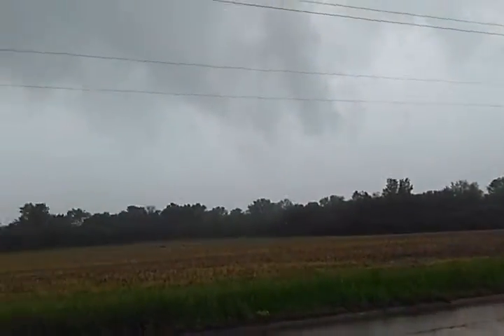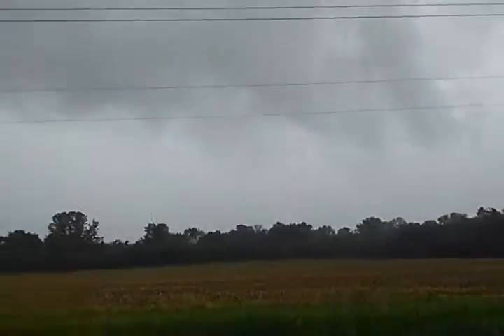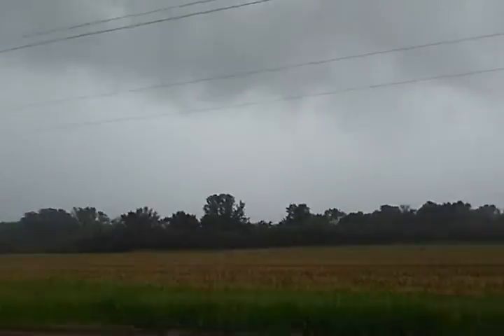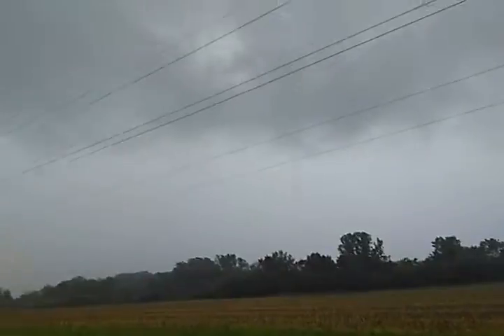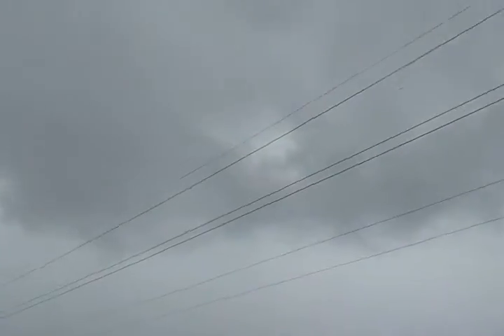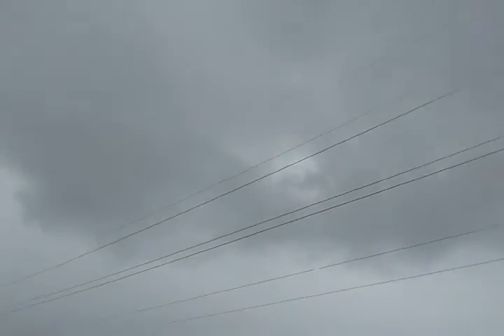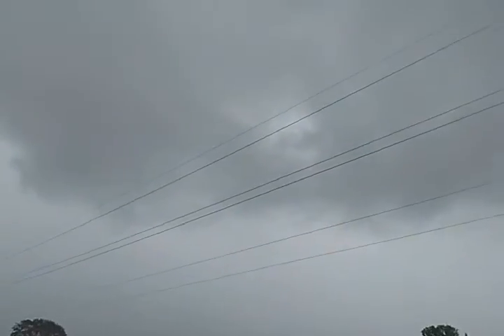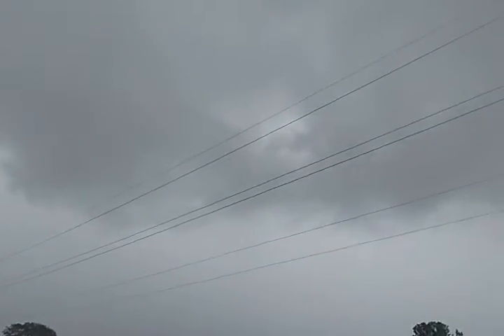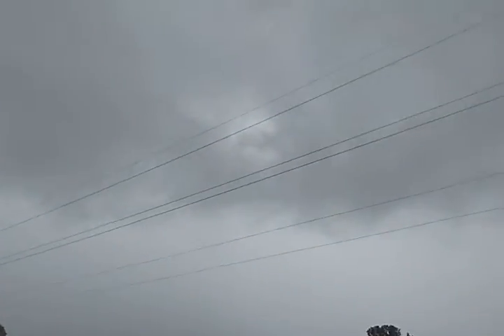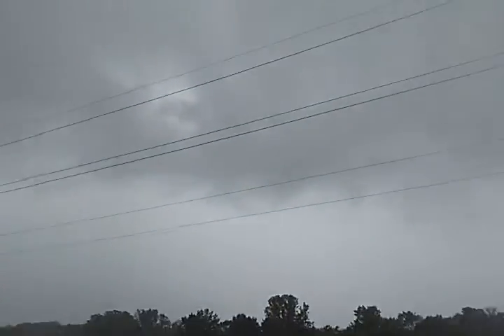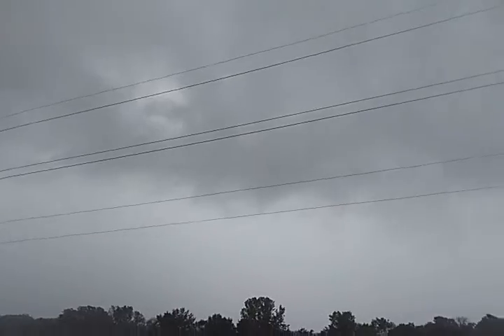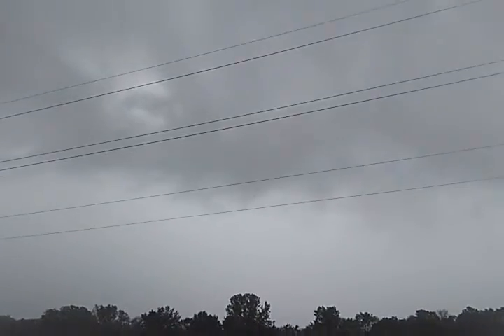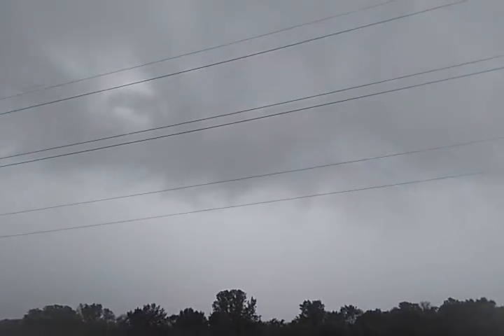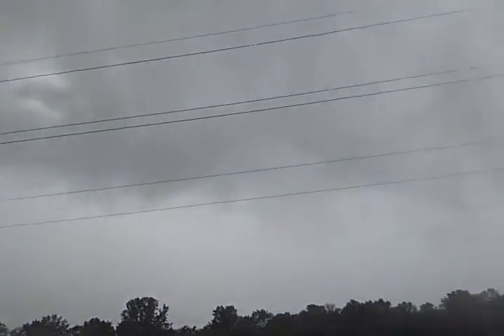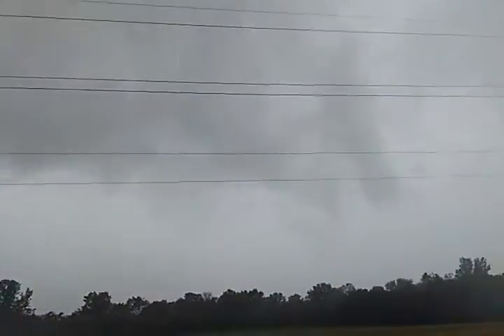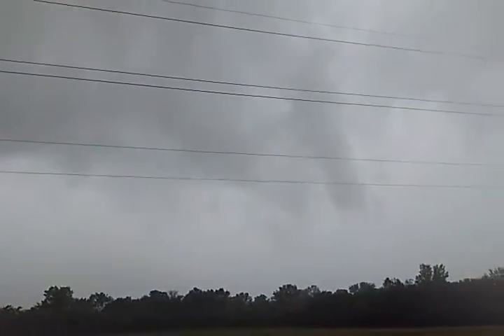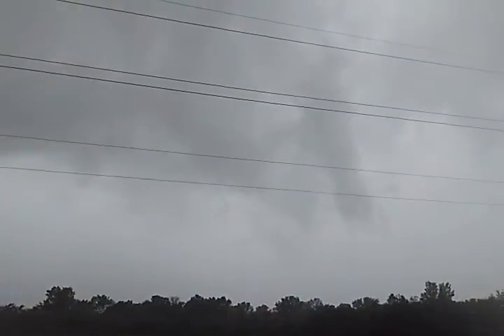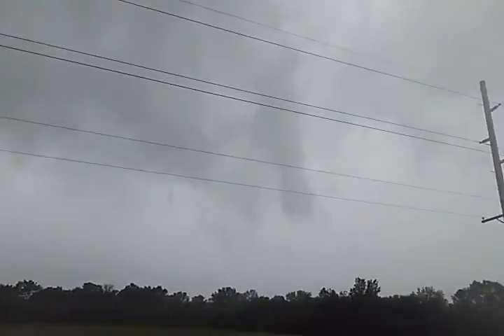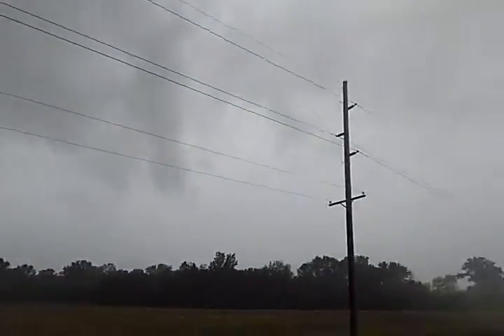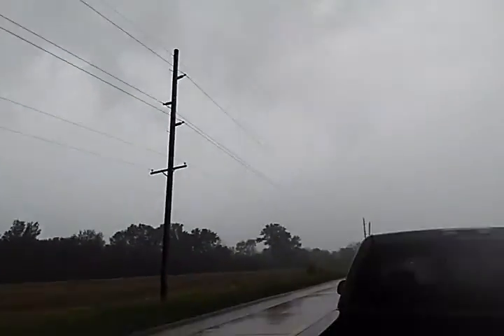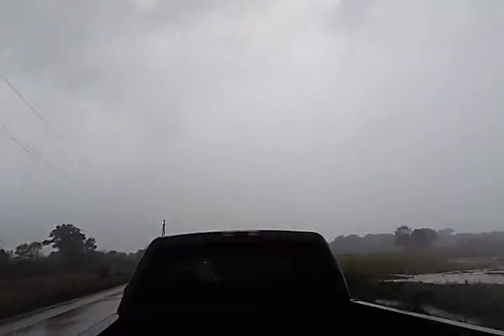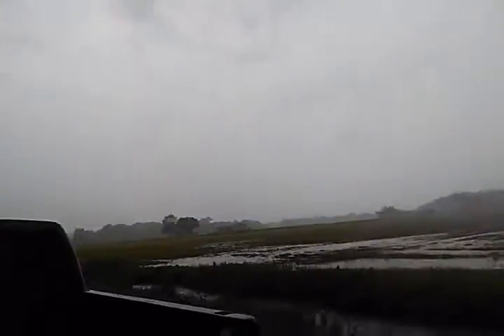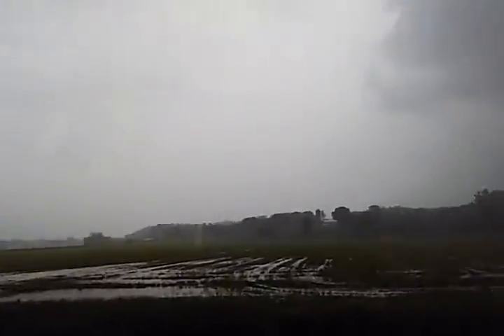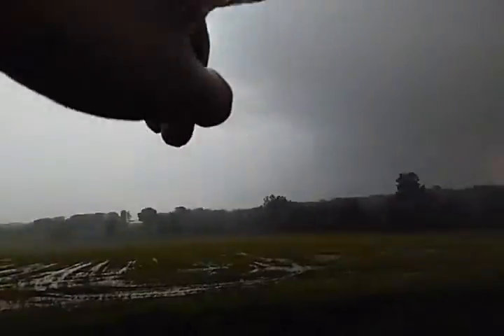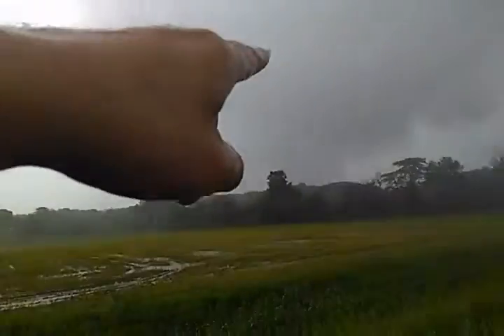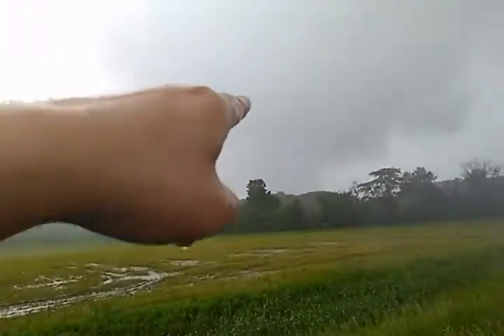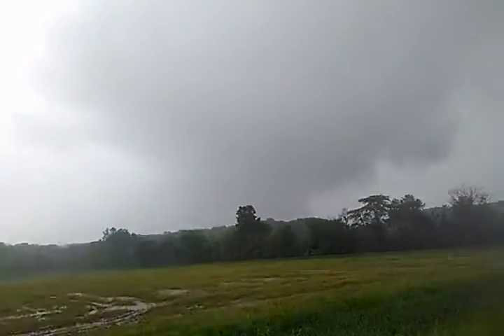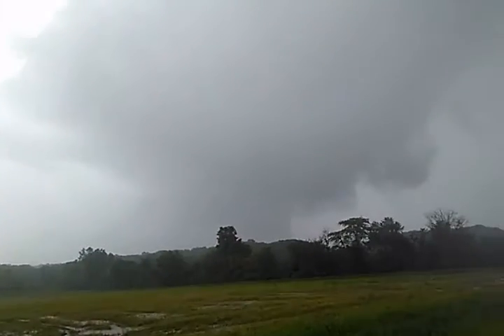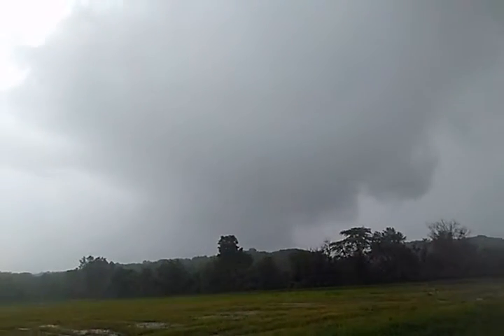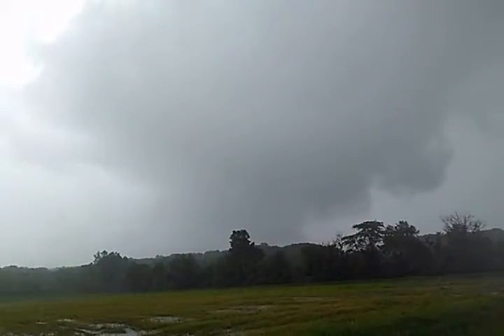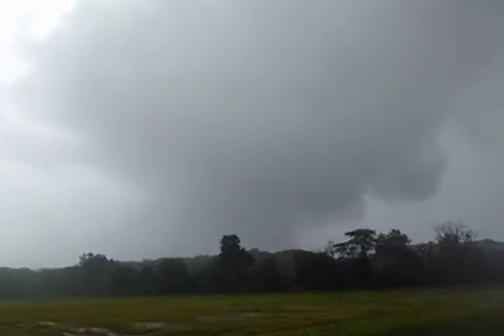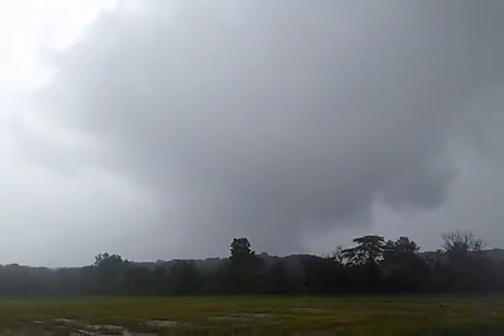I don't know what this is that I'm seeing, but there is definitely some ominous stuff in the sky here. The wind is all blowing that way, so I'm going to guess that that's probably the rotation.